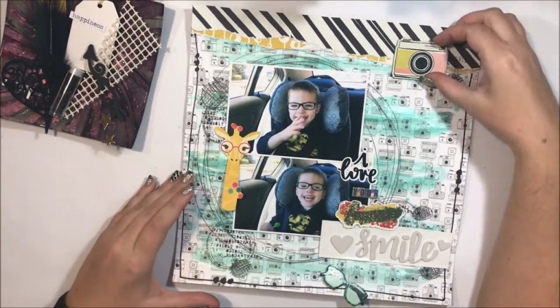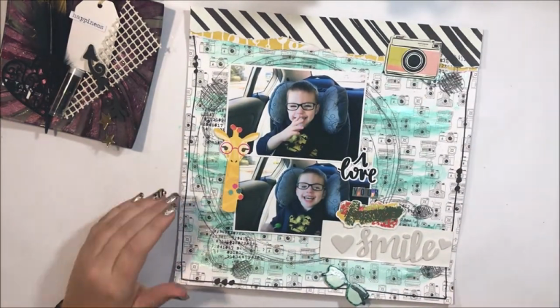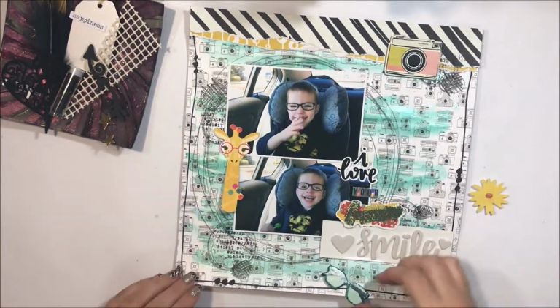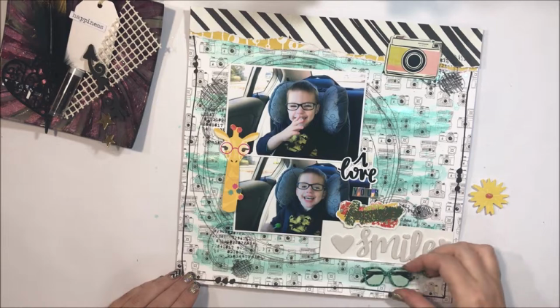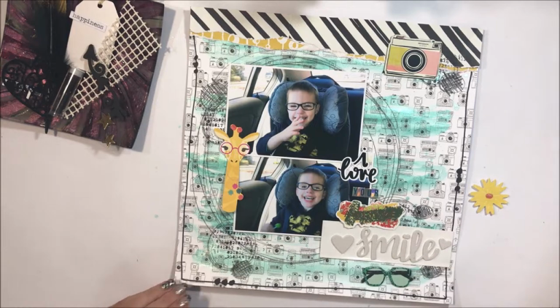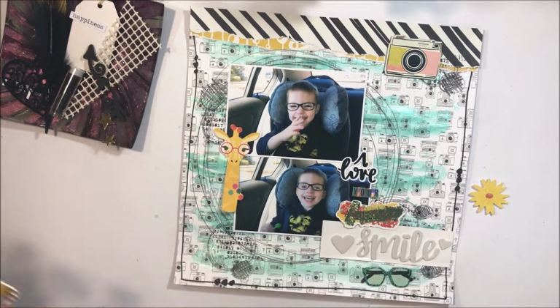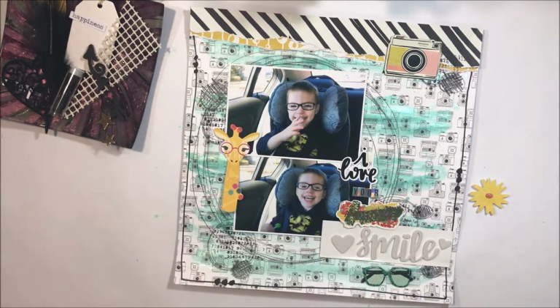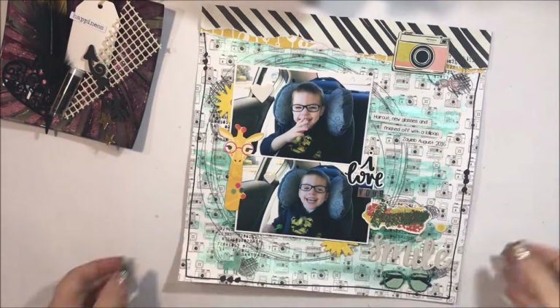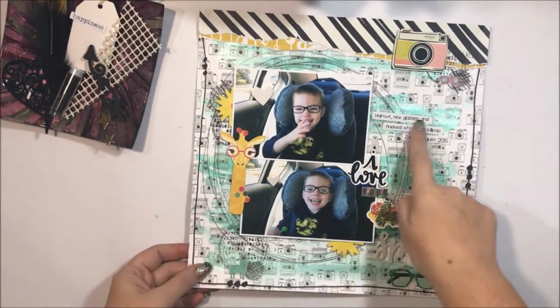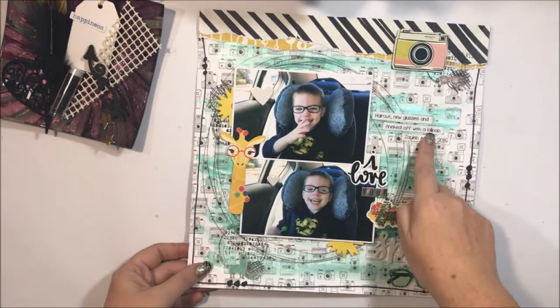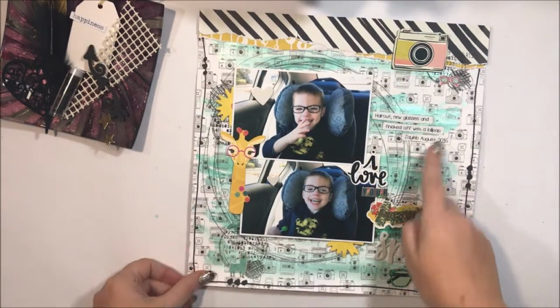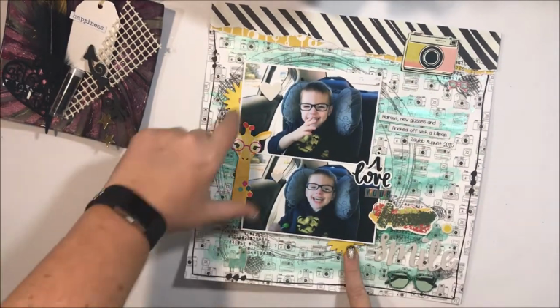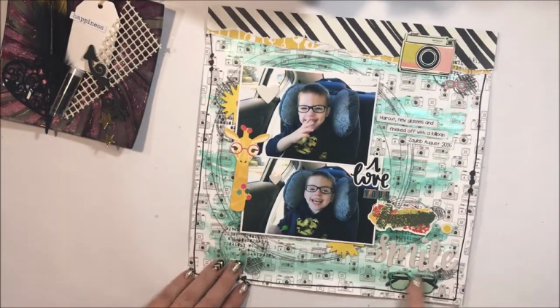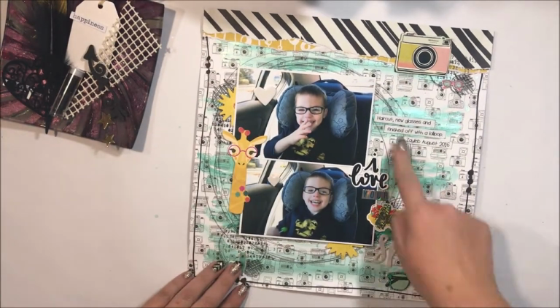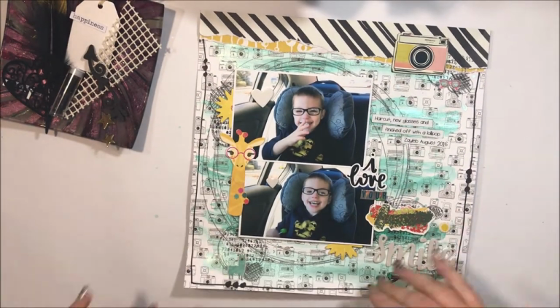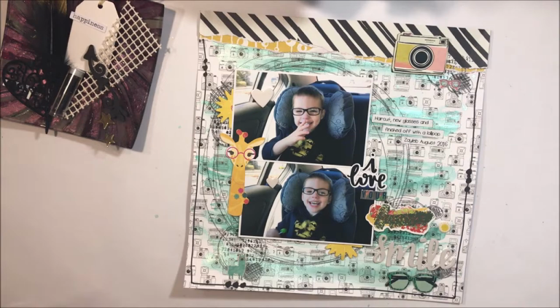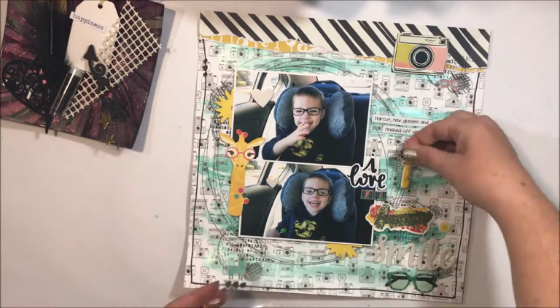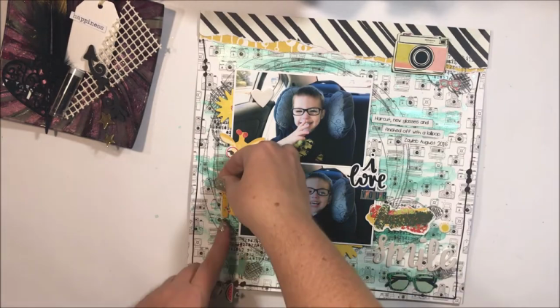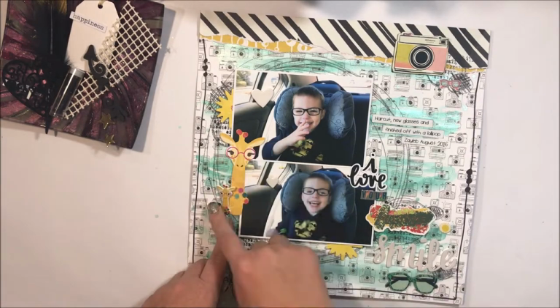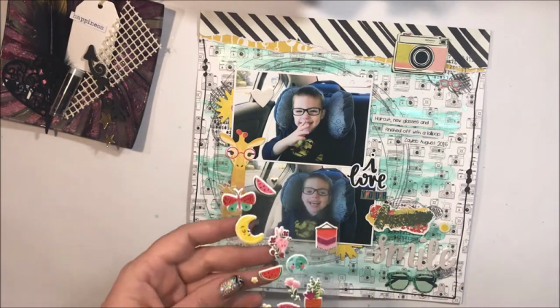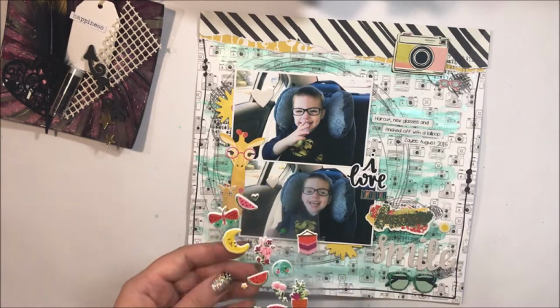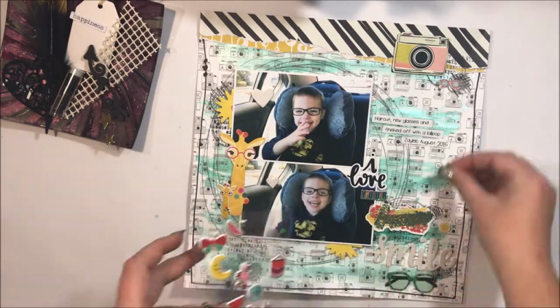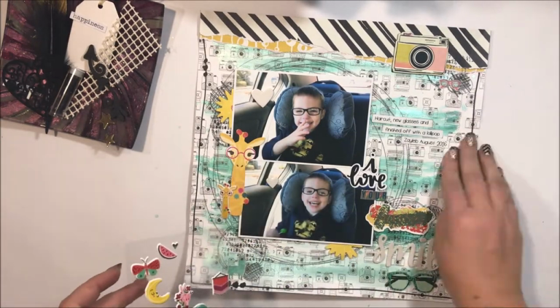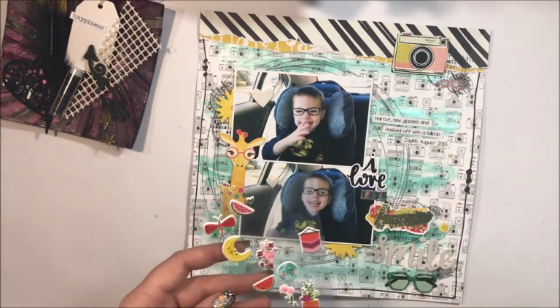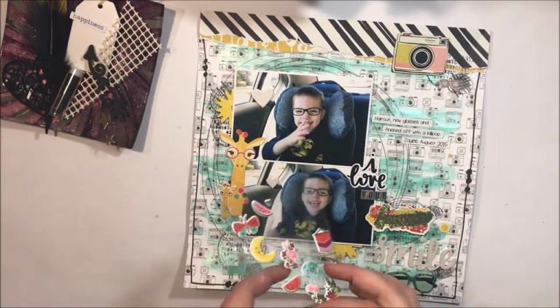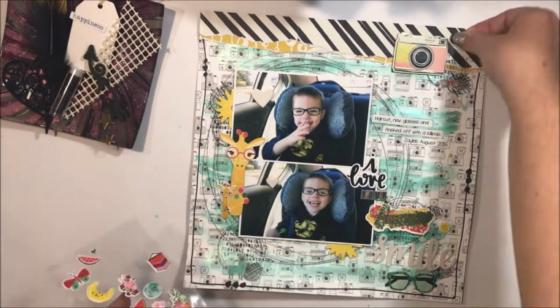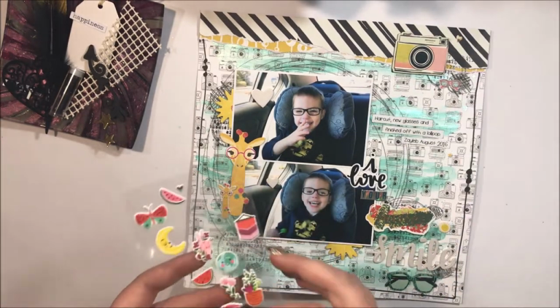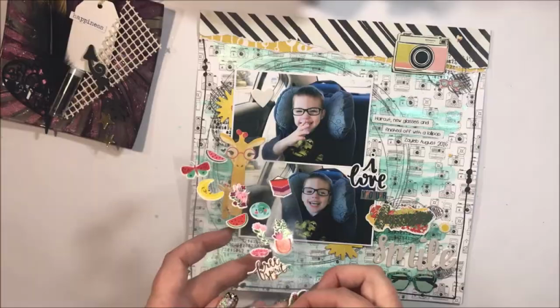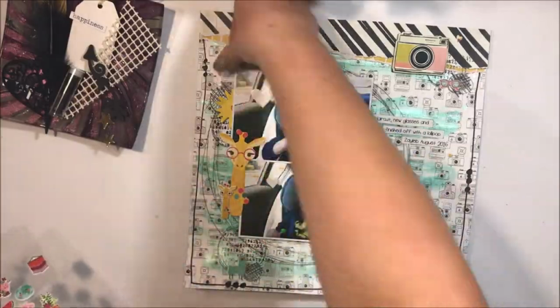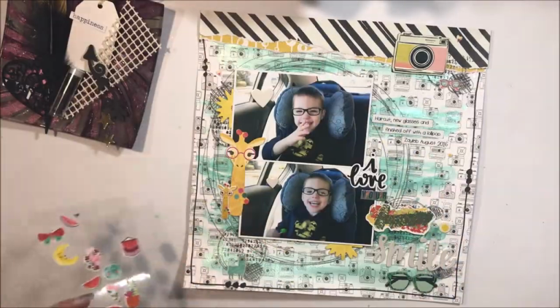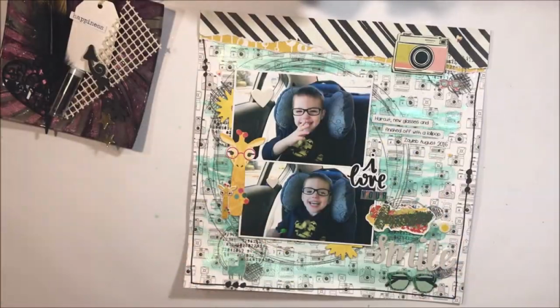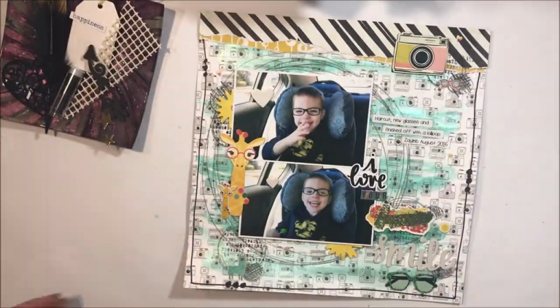Now I'm going to simply stick everything down on the page. As you can see I've added my journaling, a couple more little pops of colour, some puffy stickers as well, and then this layout is complete.